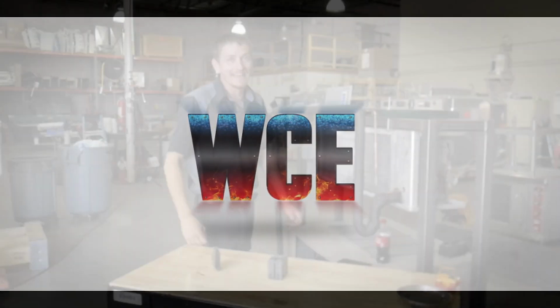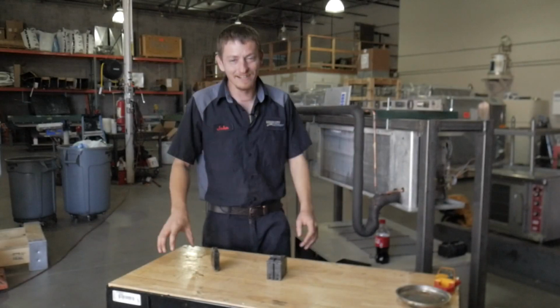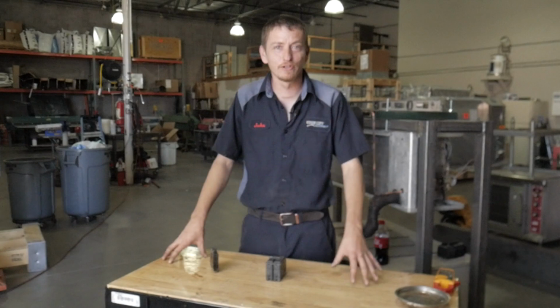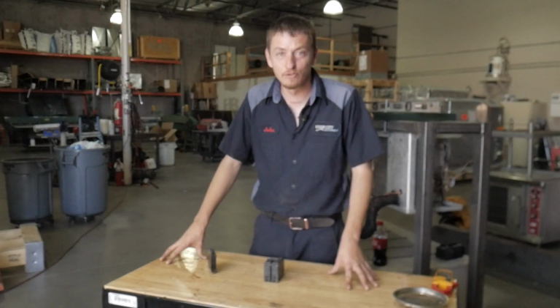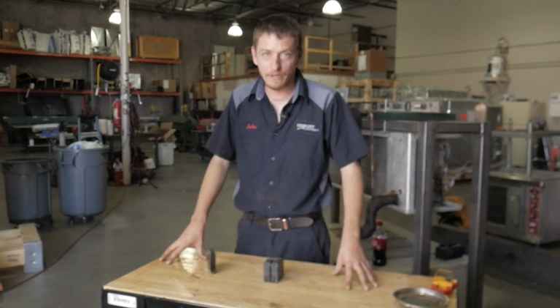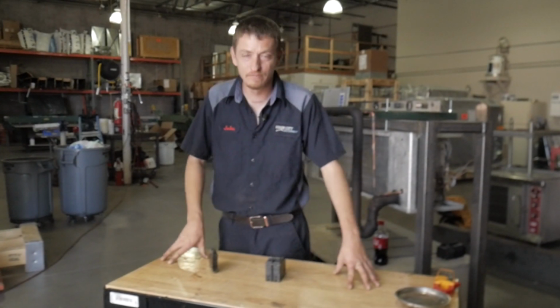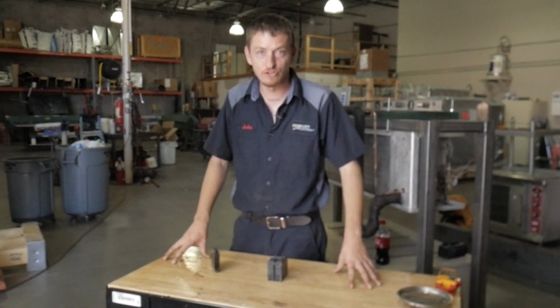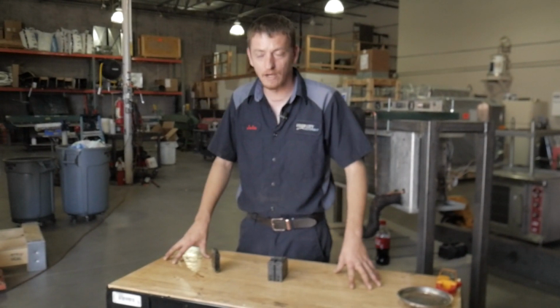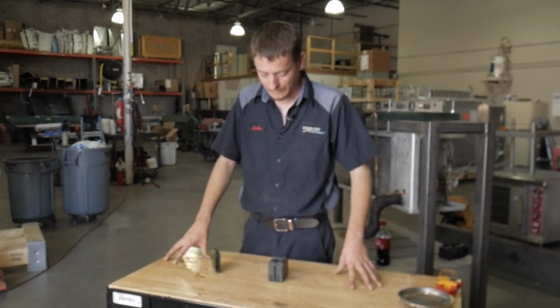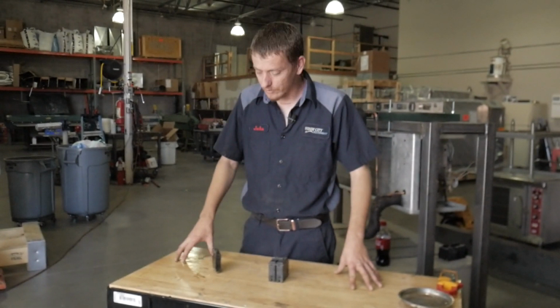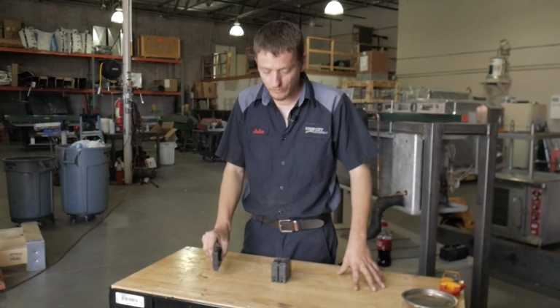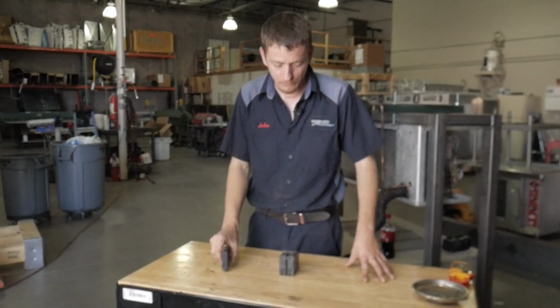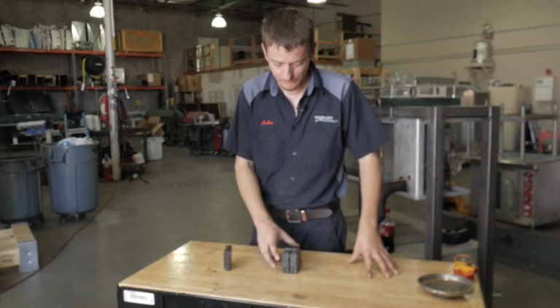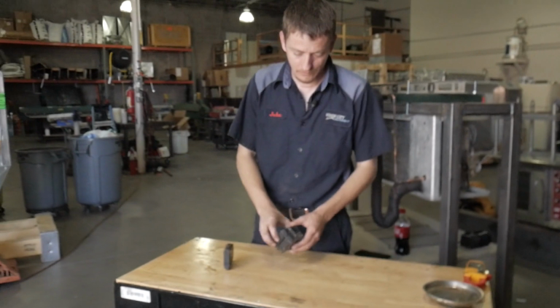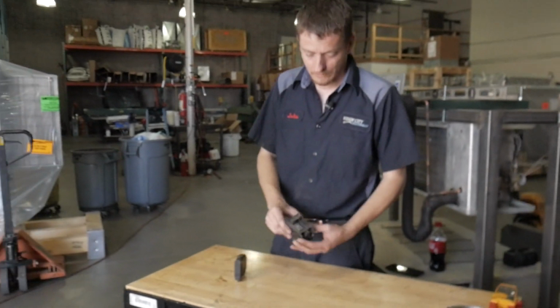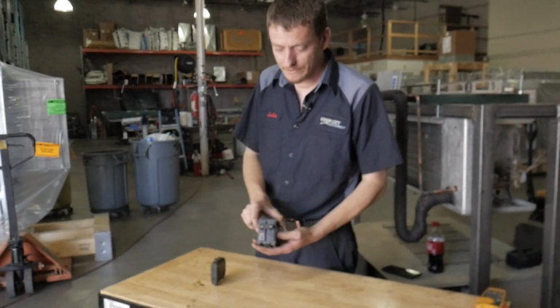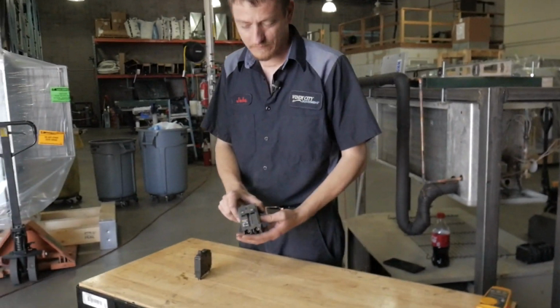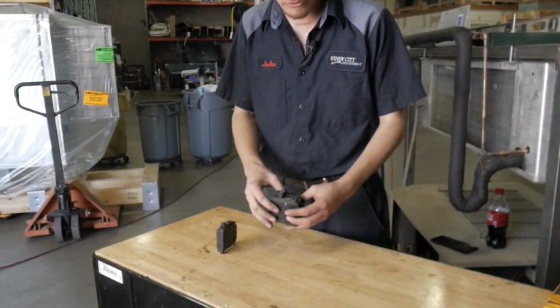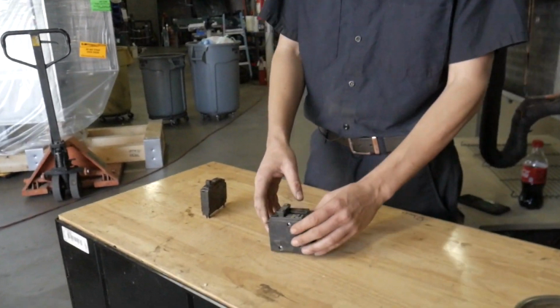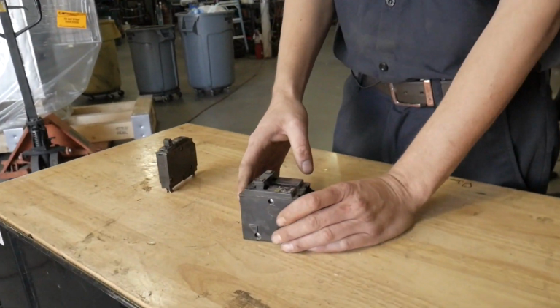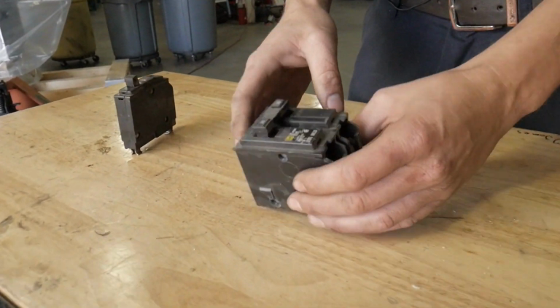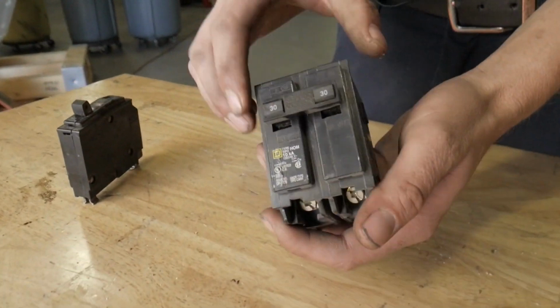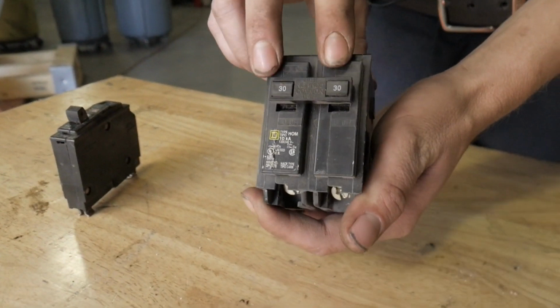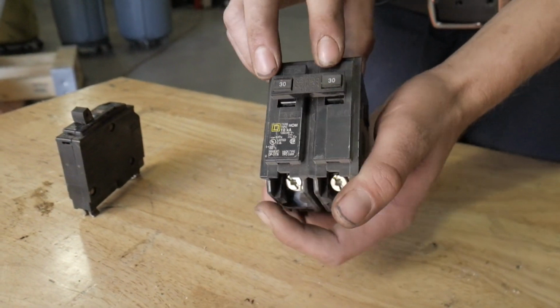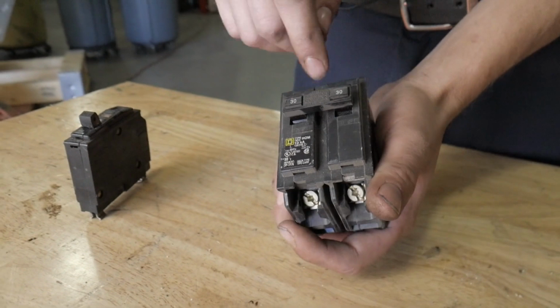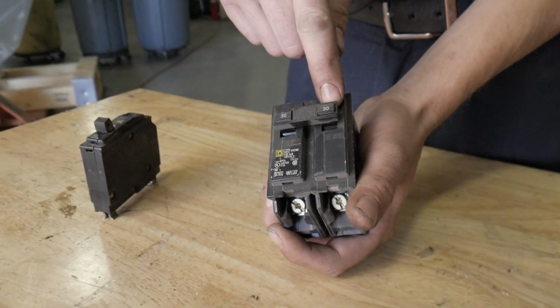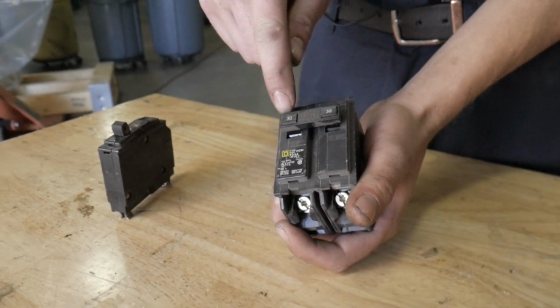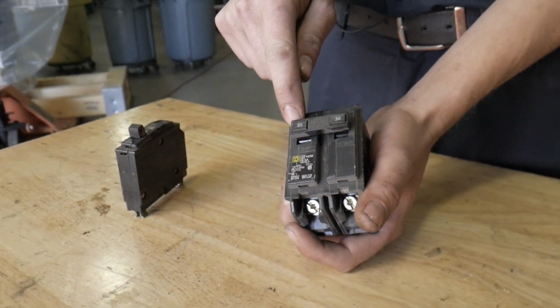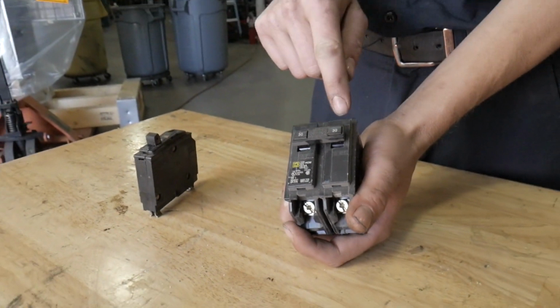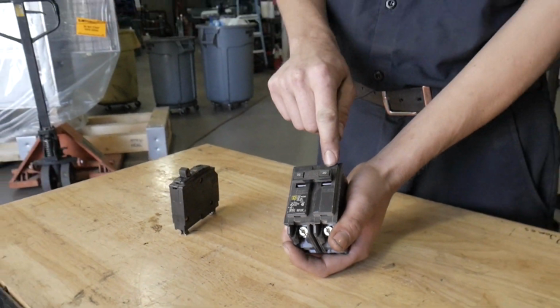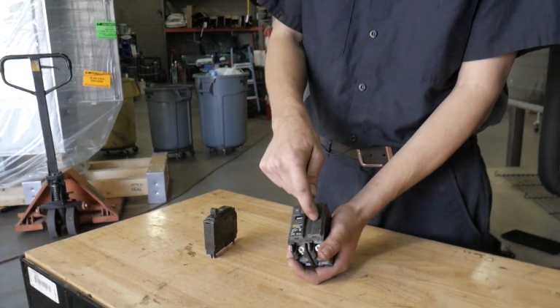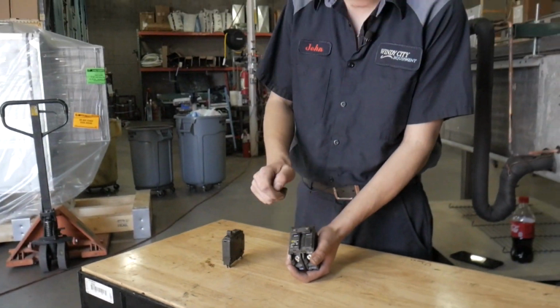Hey guys, I'm going to show you how to check a breaker, see if it's tripped or not. Here we got a few examples. This is just your standard breaker. This is basically two breakers in one. As you can see, it's set there in the middle. You have on and you have off.